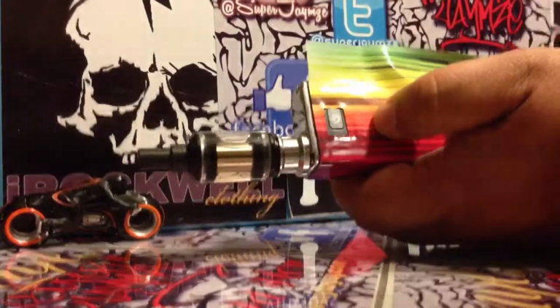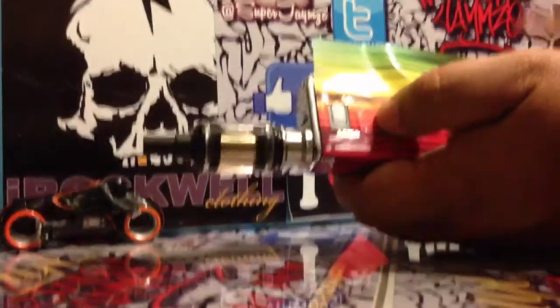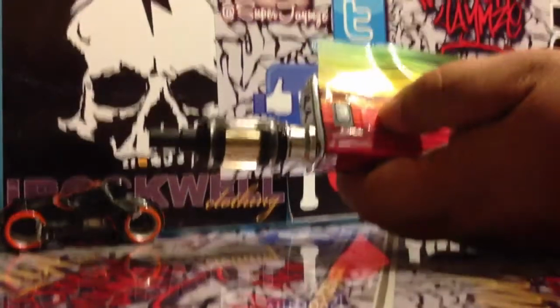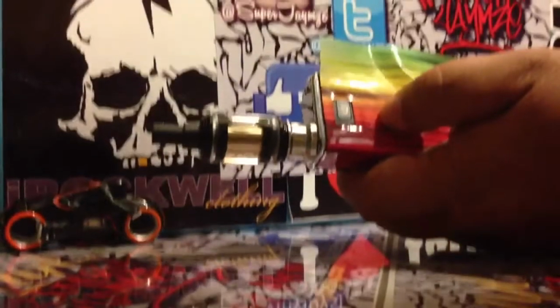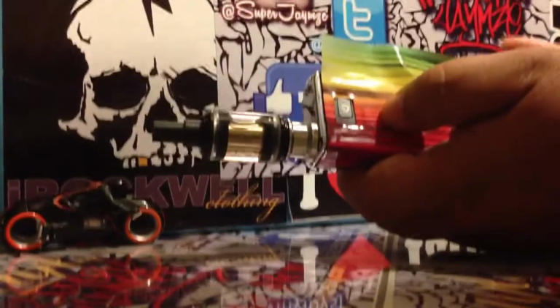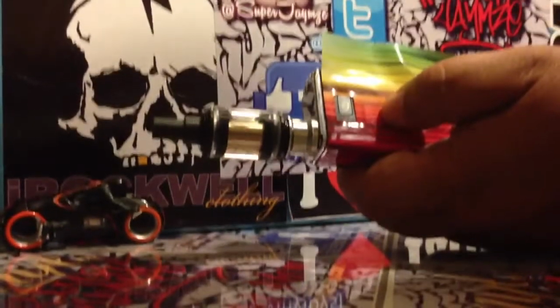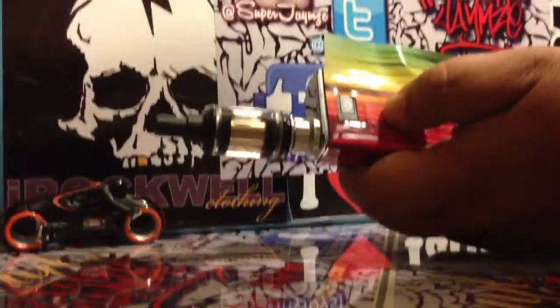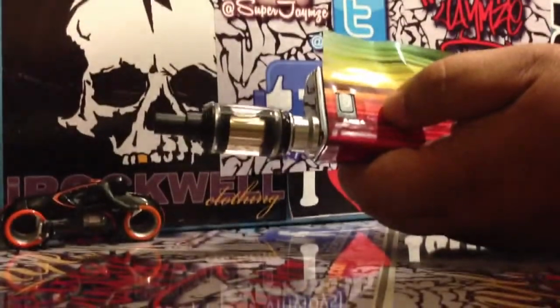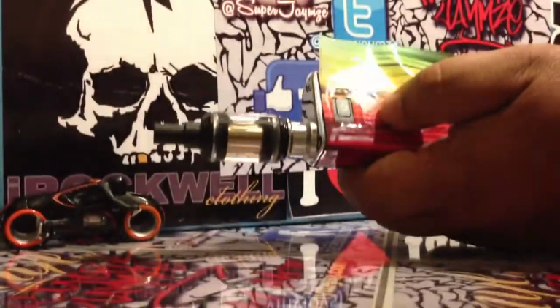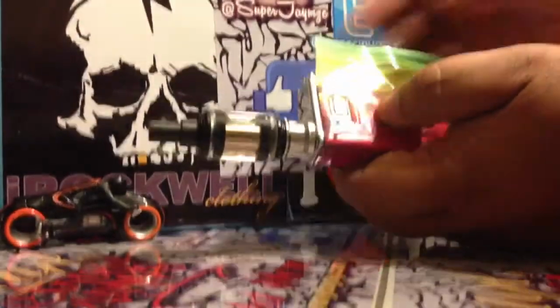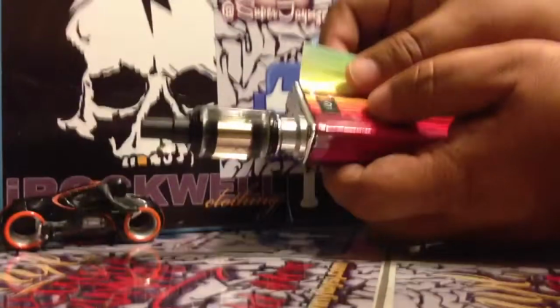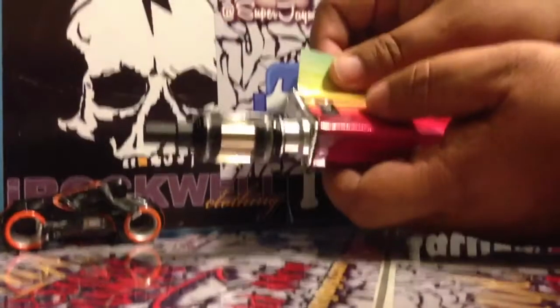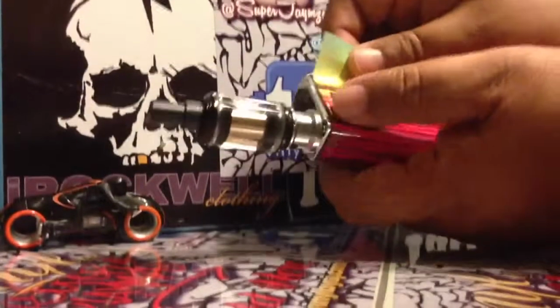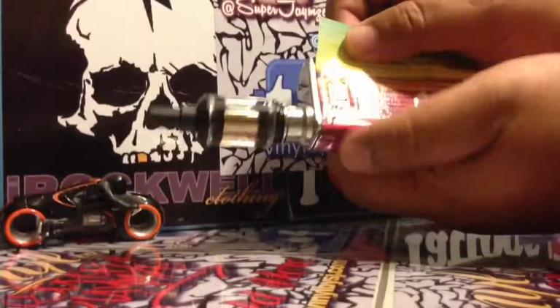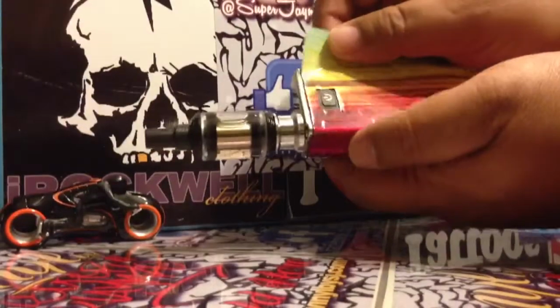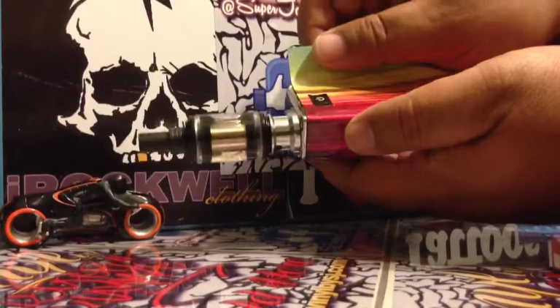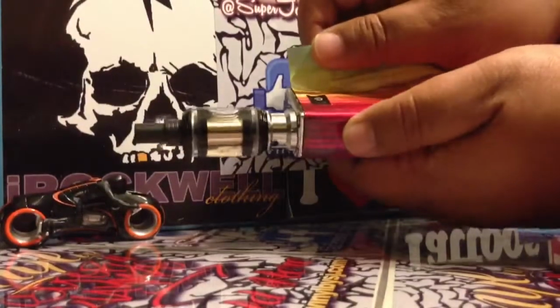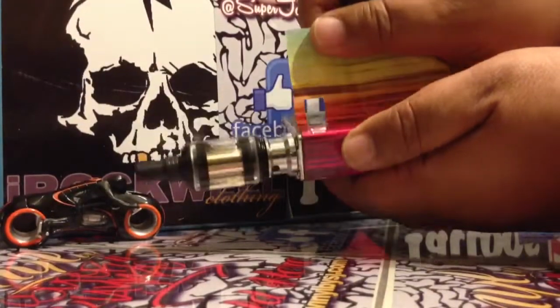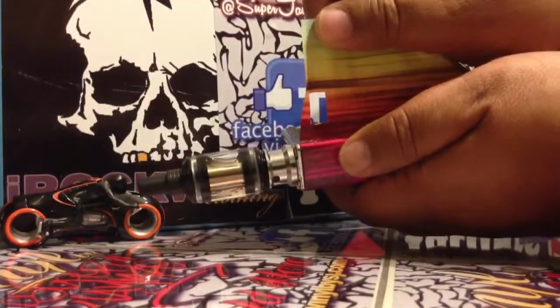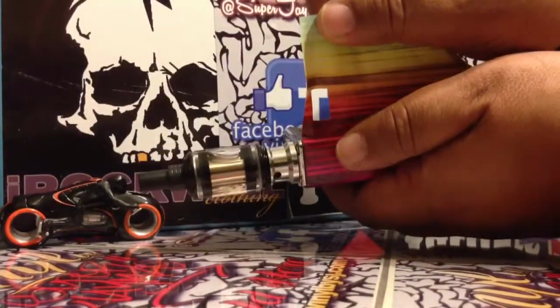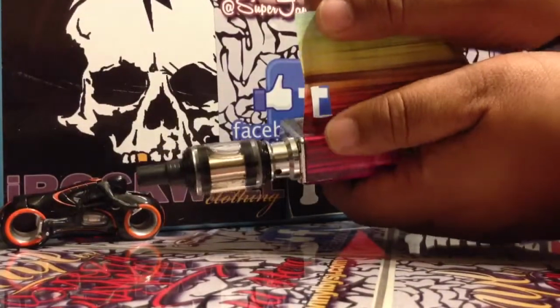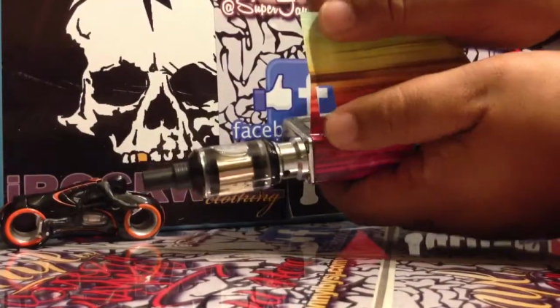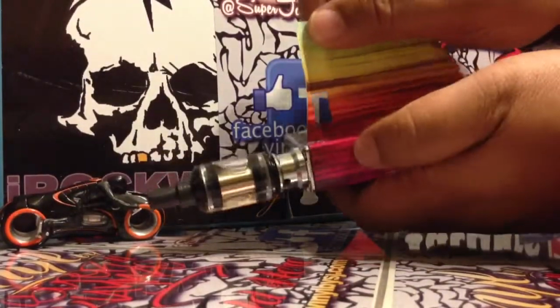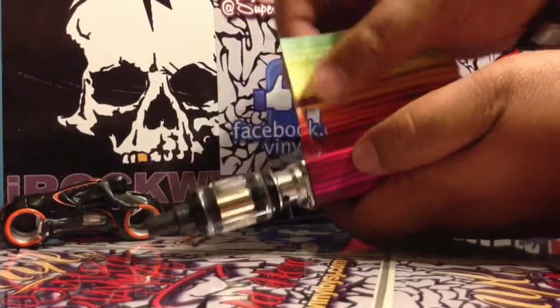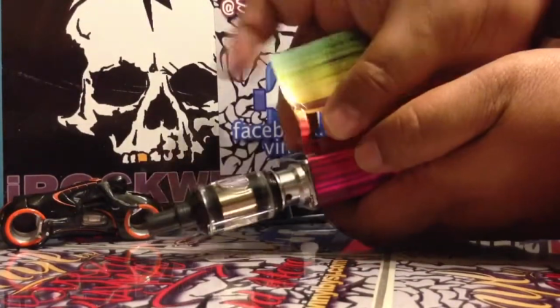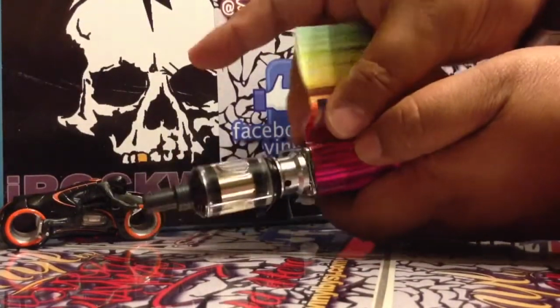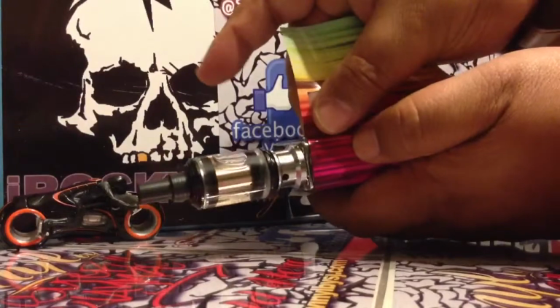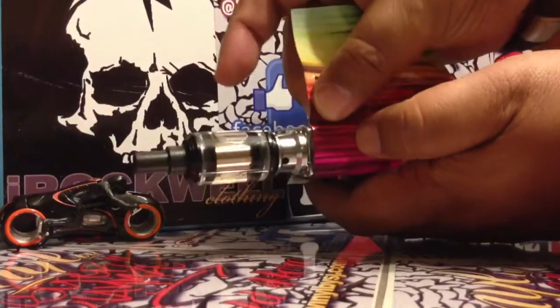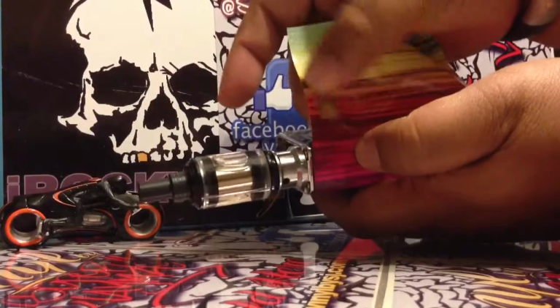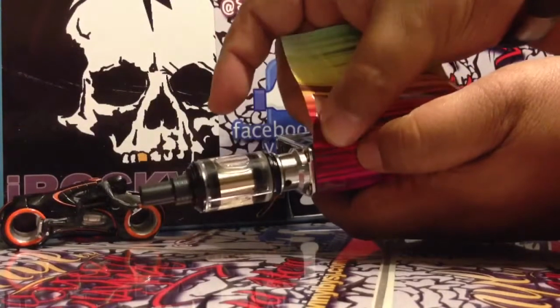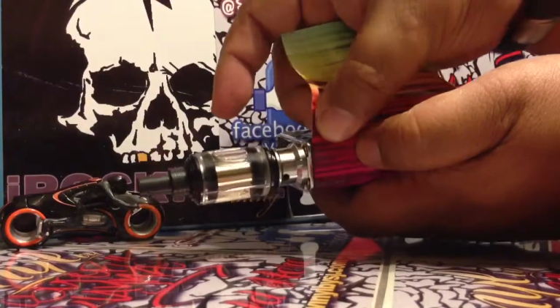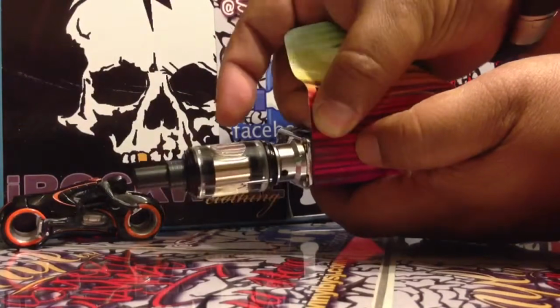Some people are really nitpicky about it, understandably so. So what I'm going to do is show you how to fix this. What you want to do is lift it up to about where it gets to the corner, then pinch this little piece of vinyl right here.